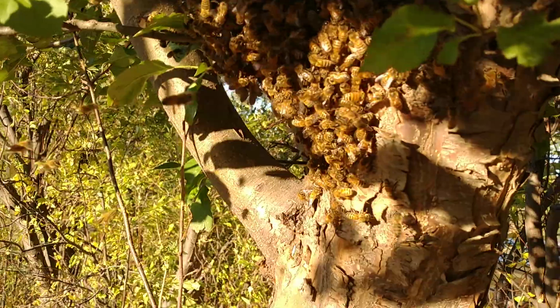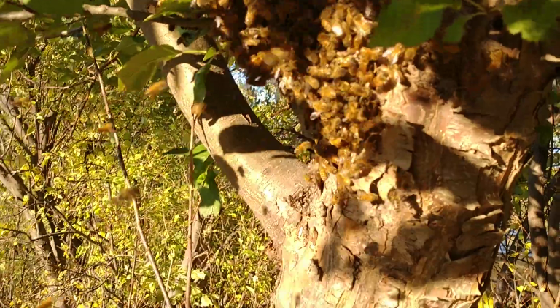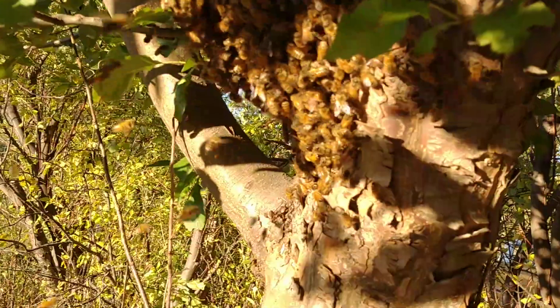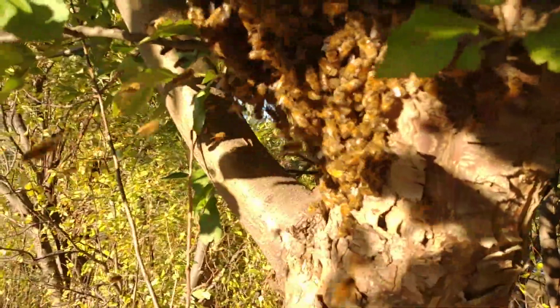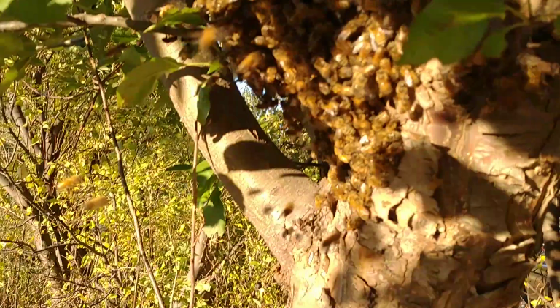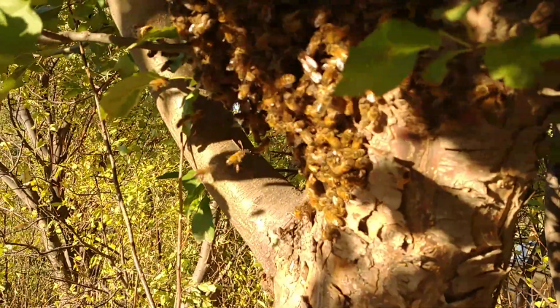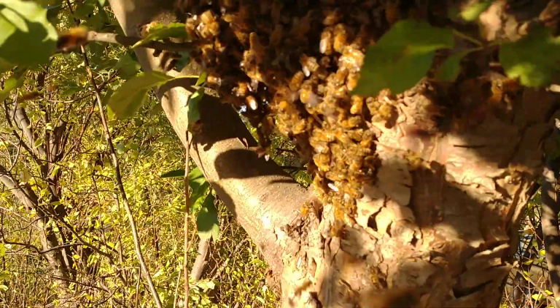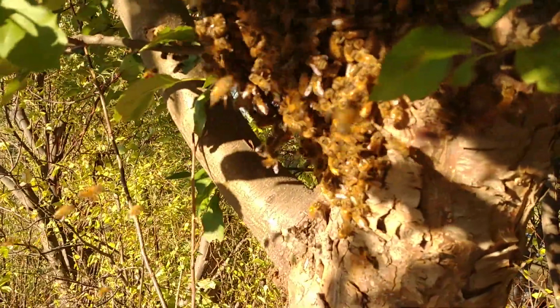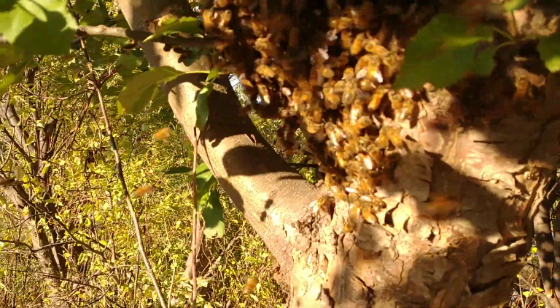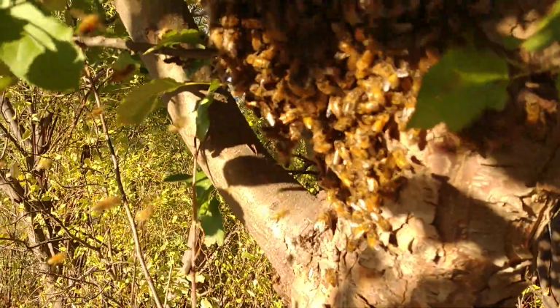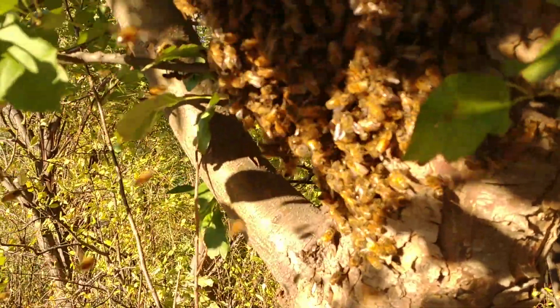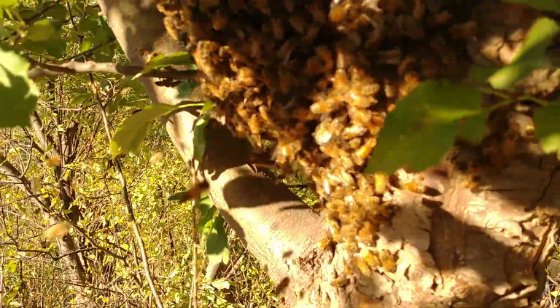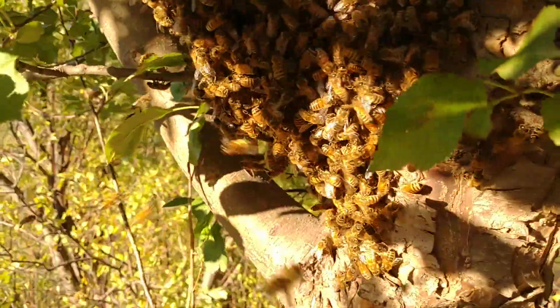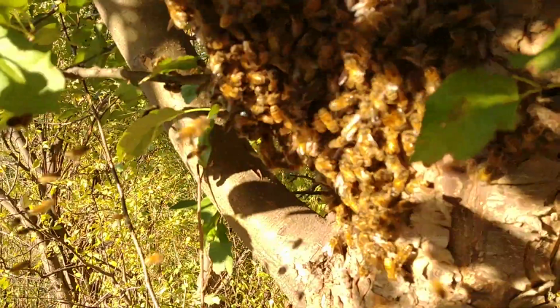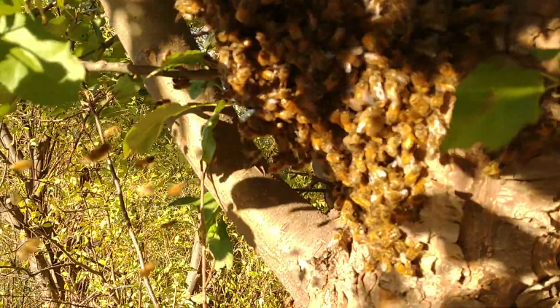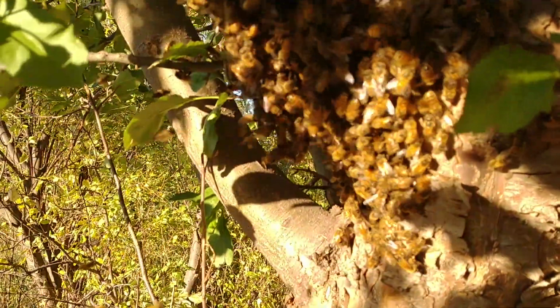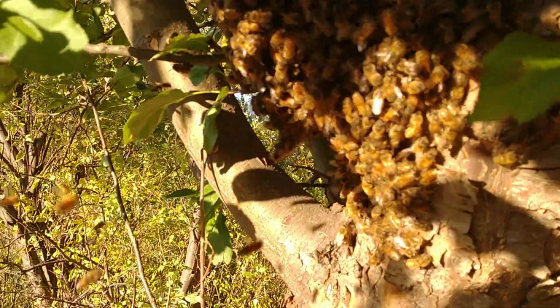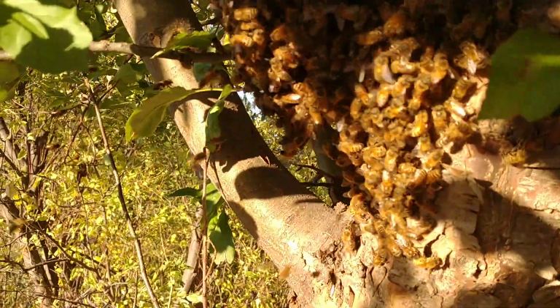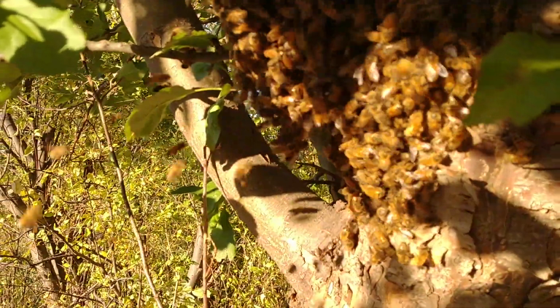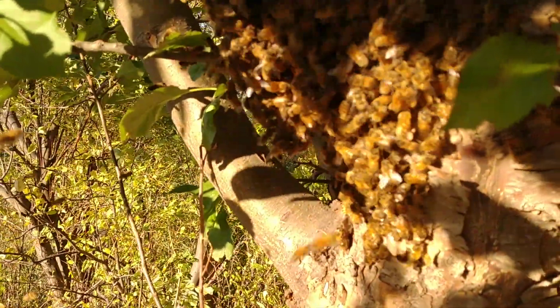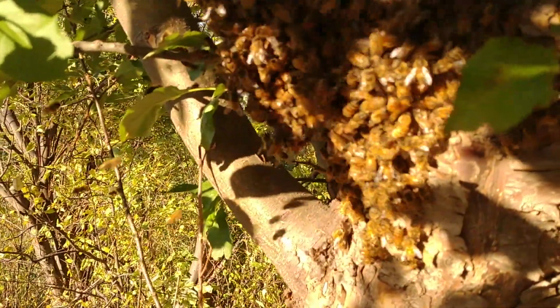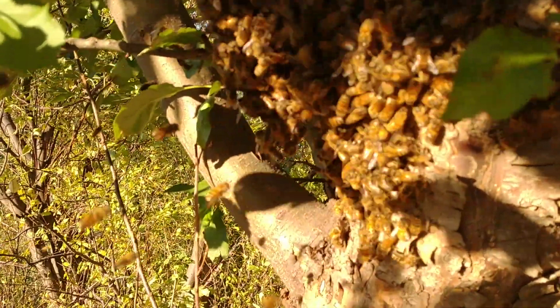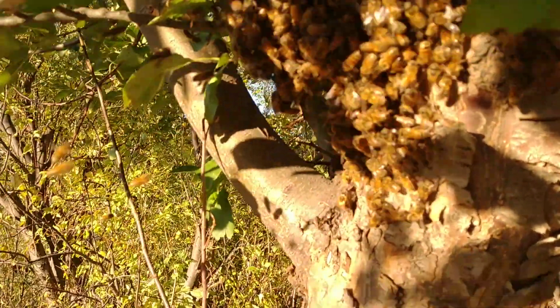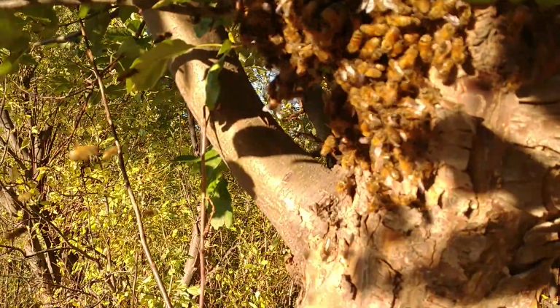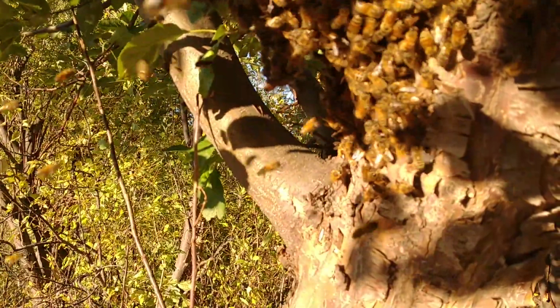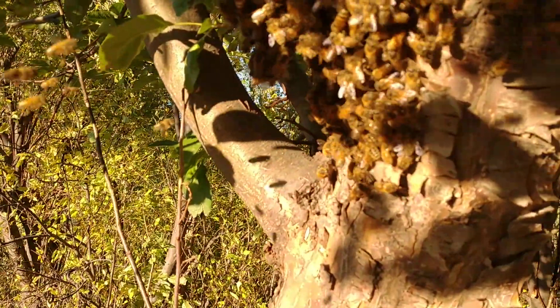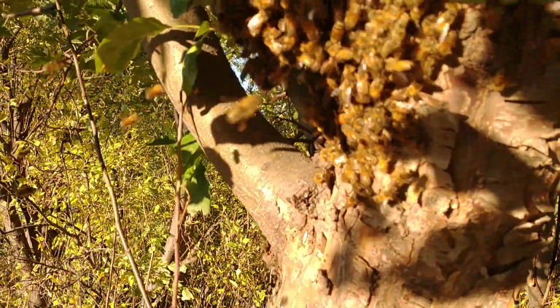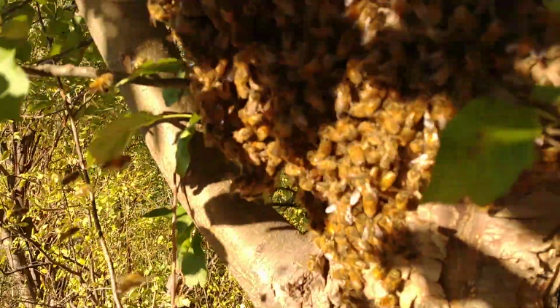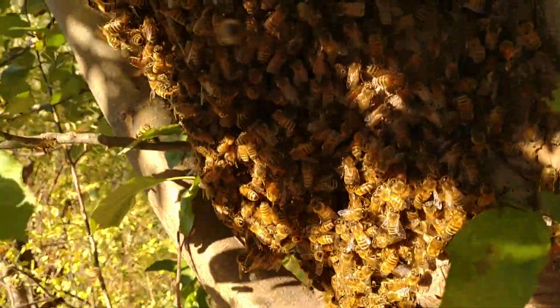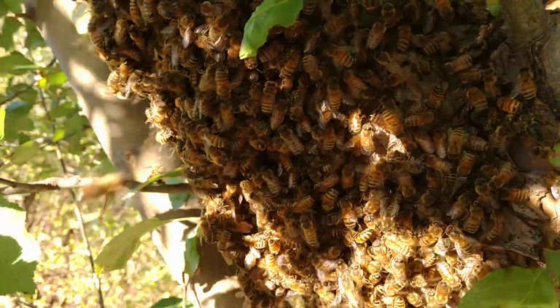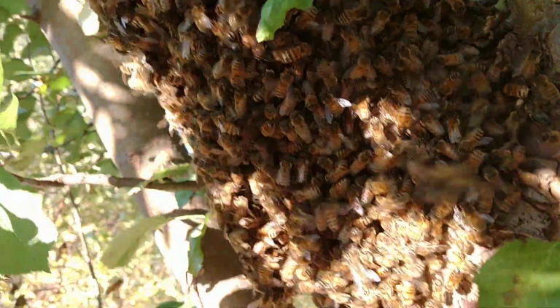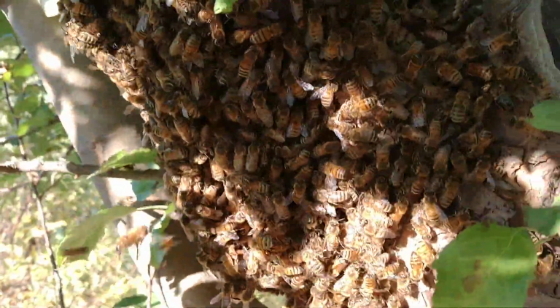Hey, all you beautiful people. It's been a while since I've done a video. This is Marty from Sea on the Mountain. I have a queen that swarmed — in October, the latest I've ever had a swarm. I was treating the bees with oxalic acid today and I got a swarm.